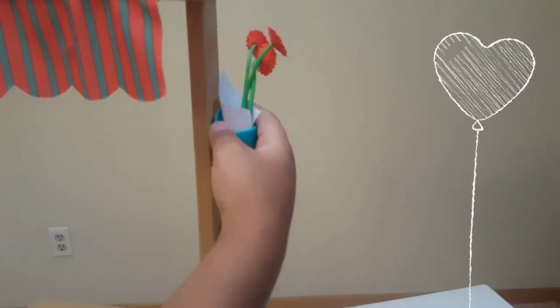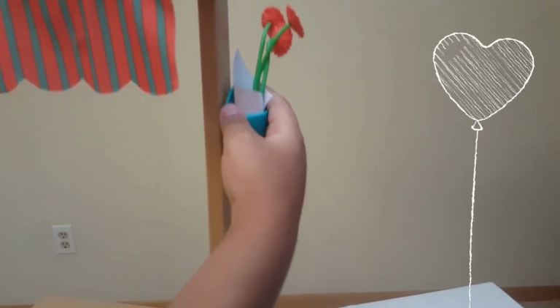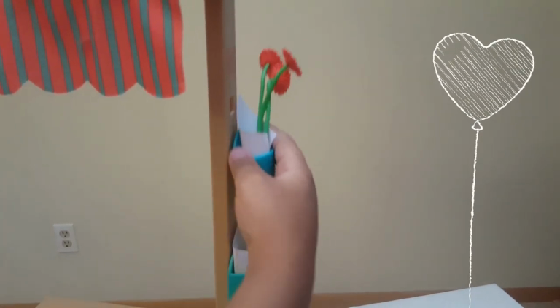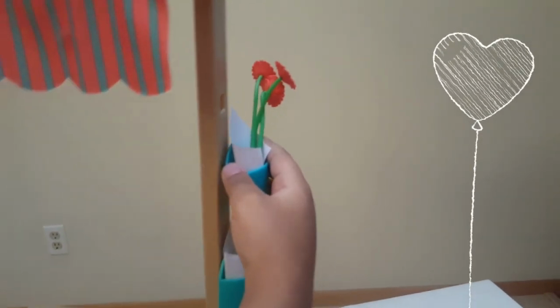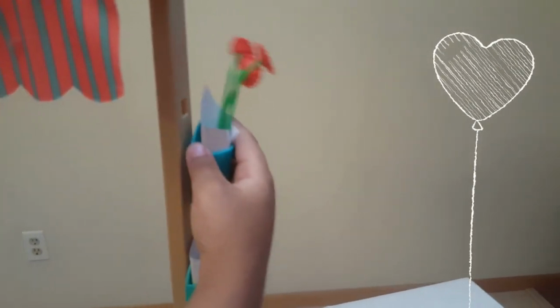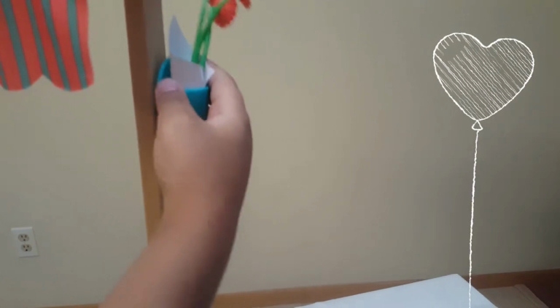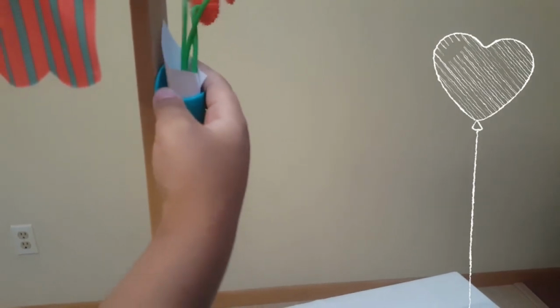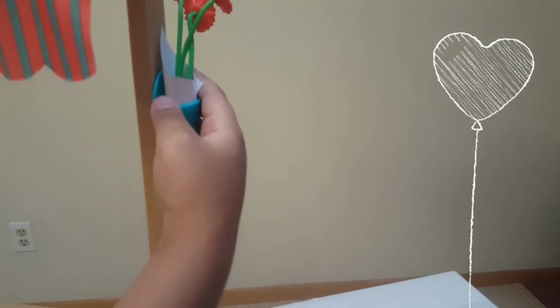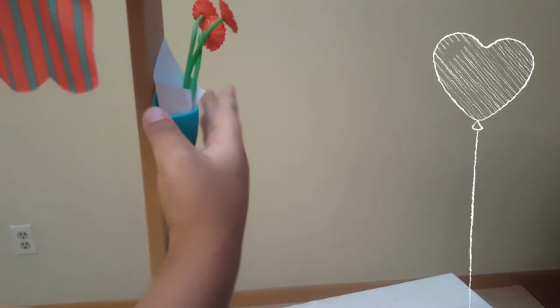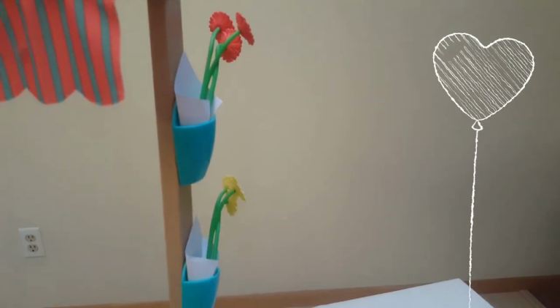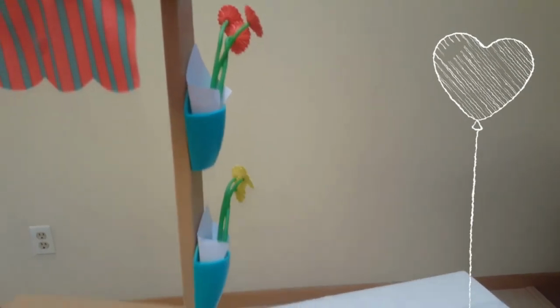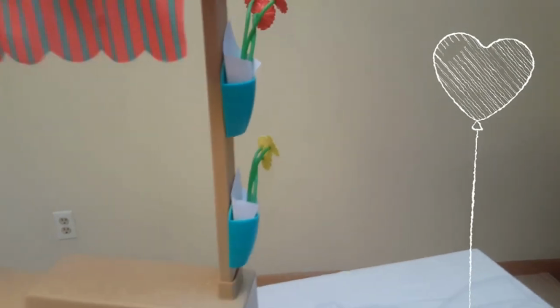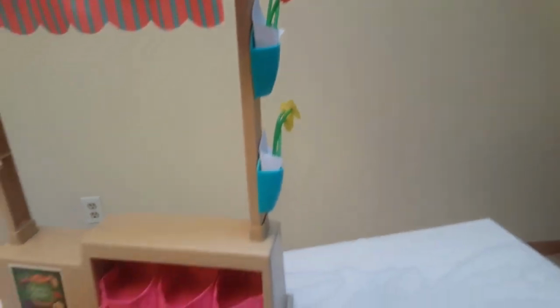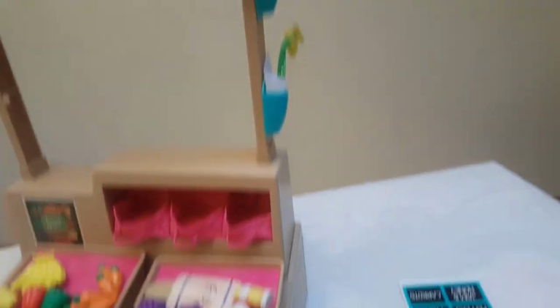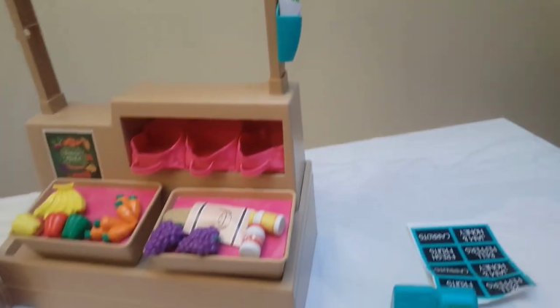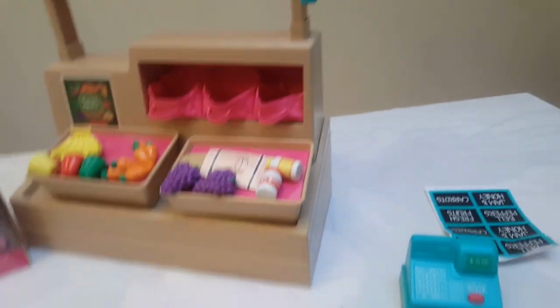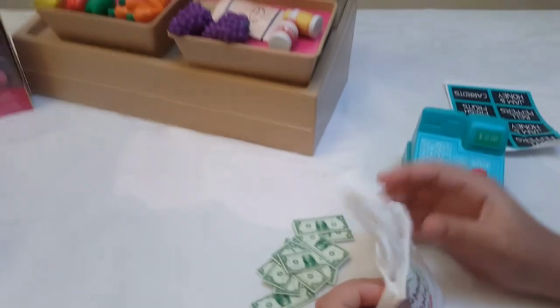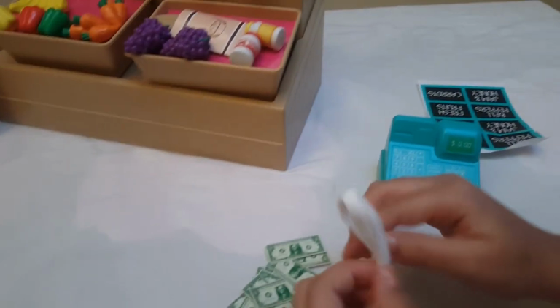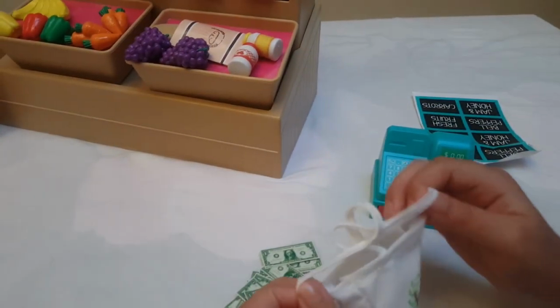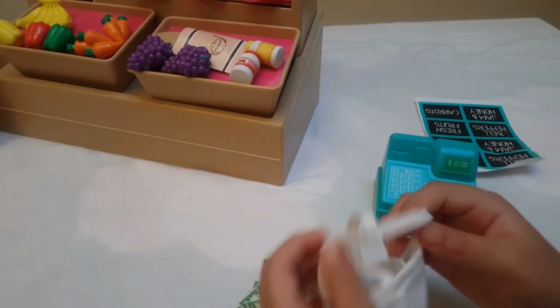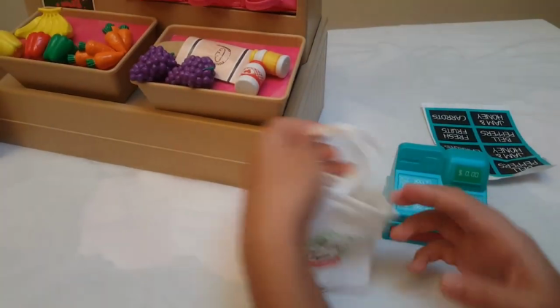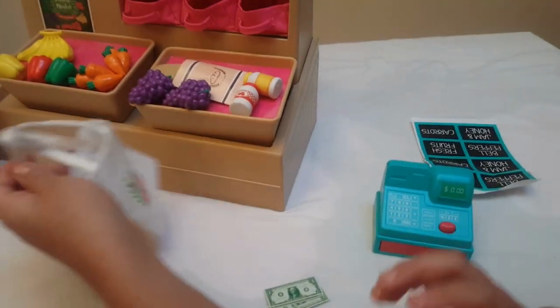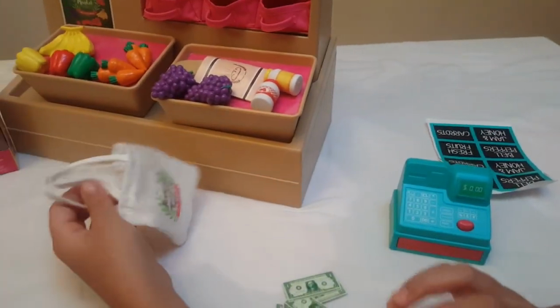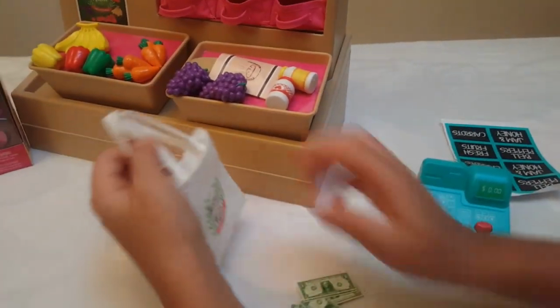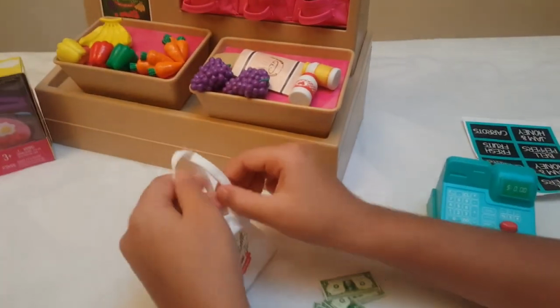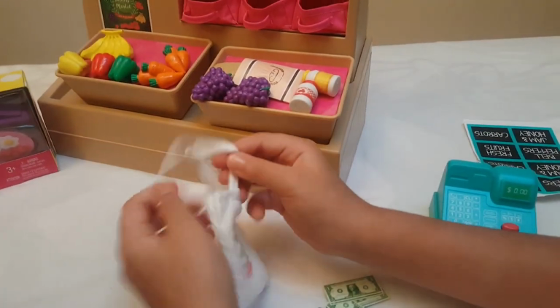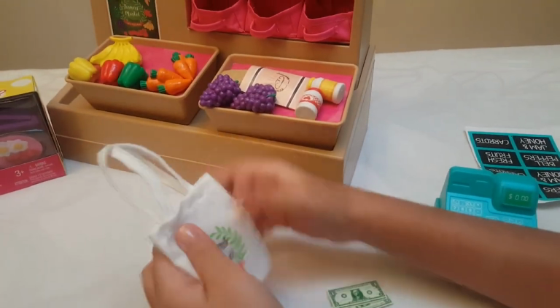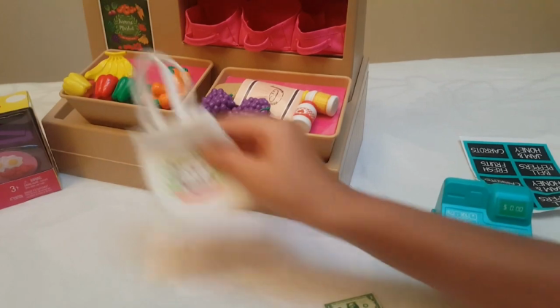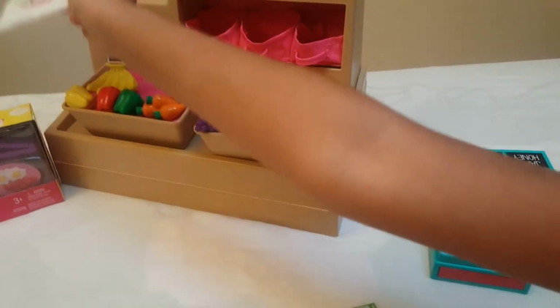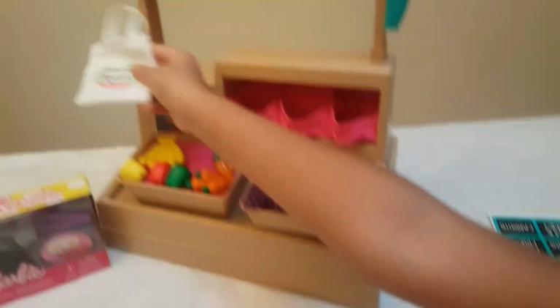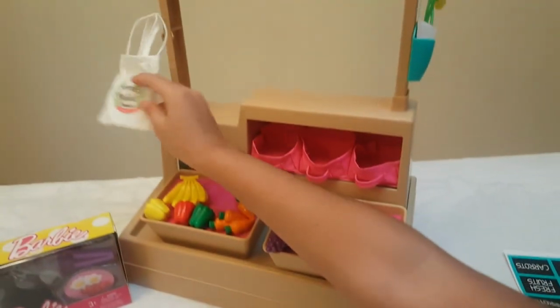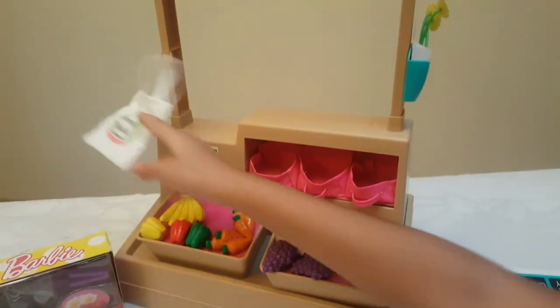Is it right here? Yeah, okay. It also comes with this bag that you can hang right over there.